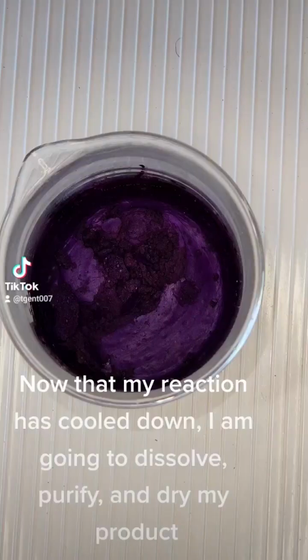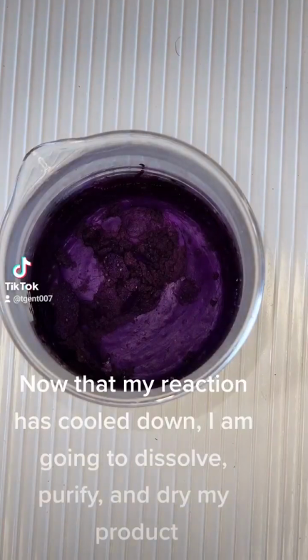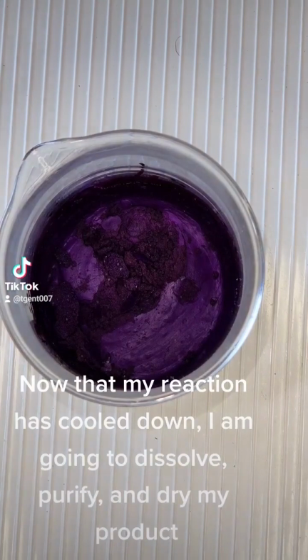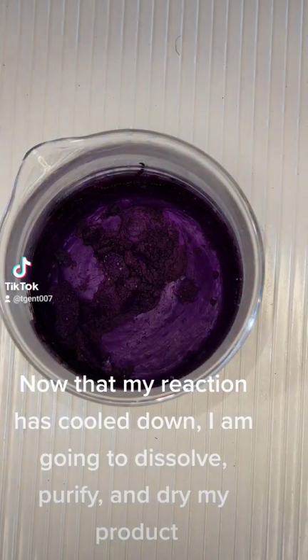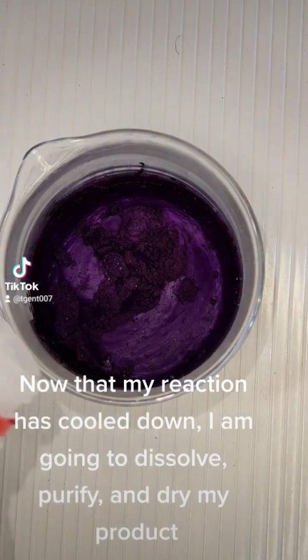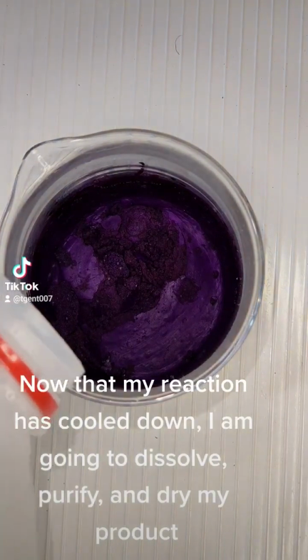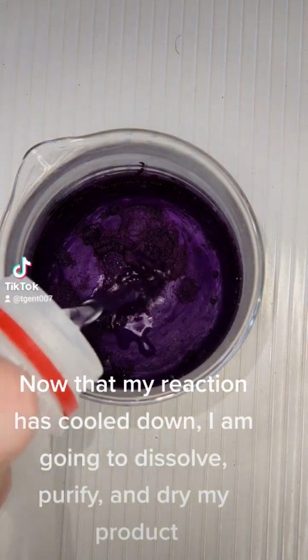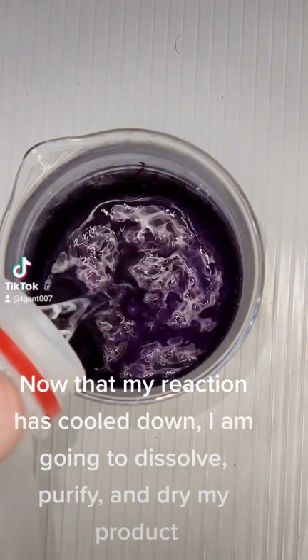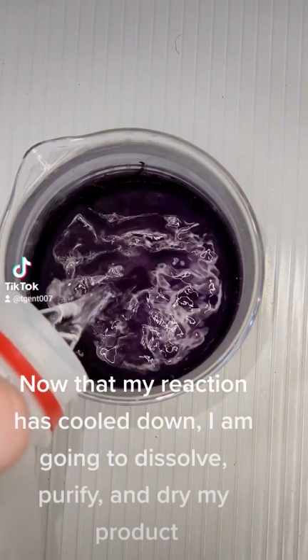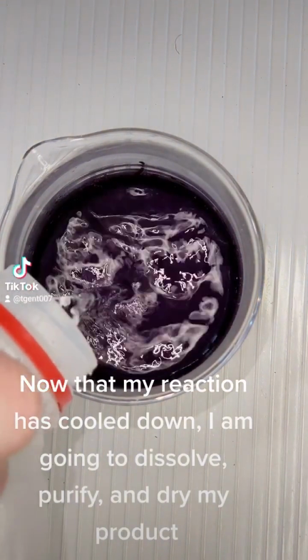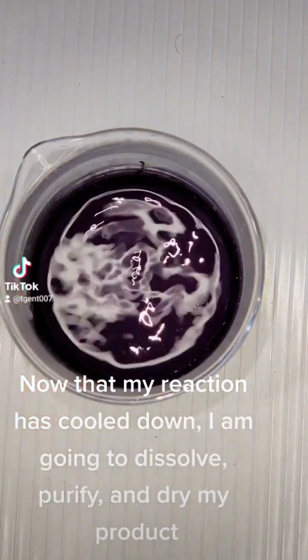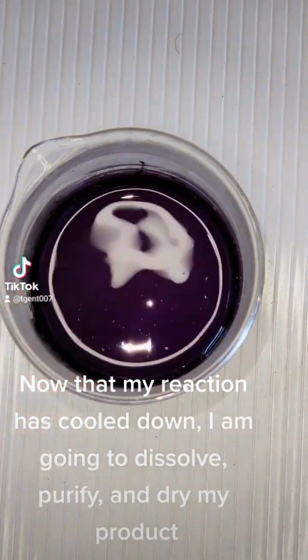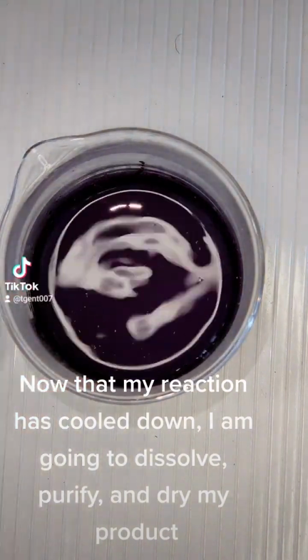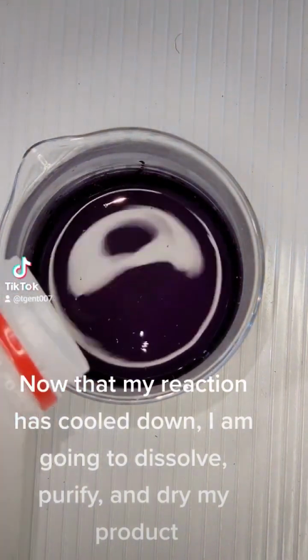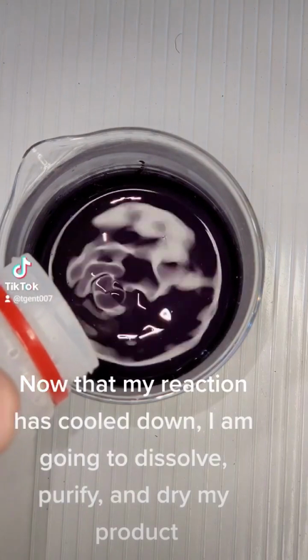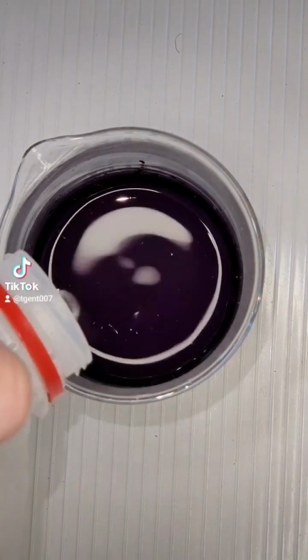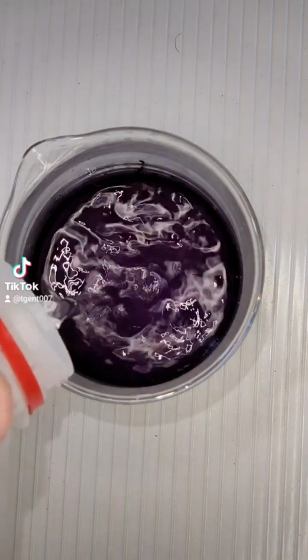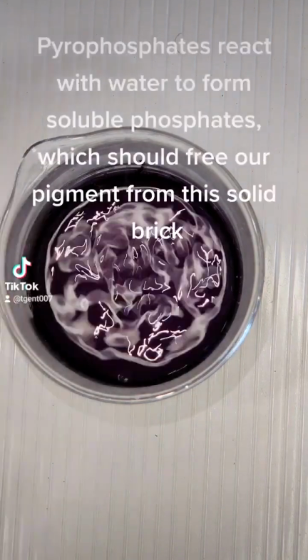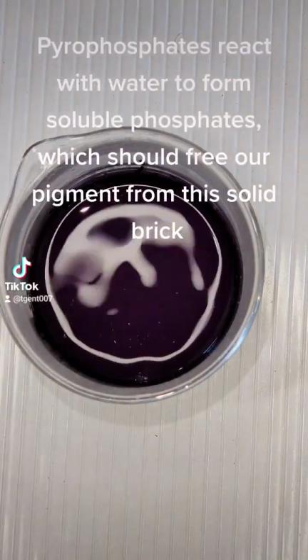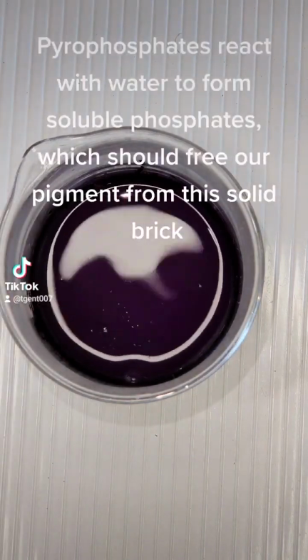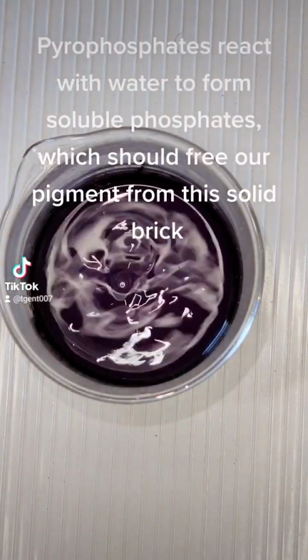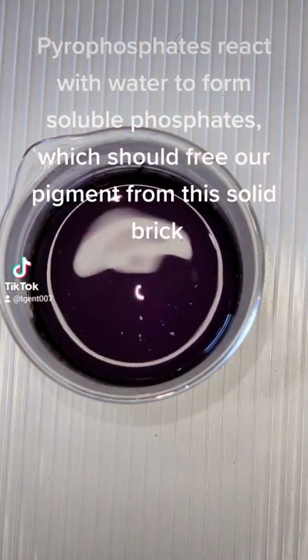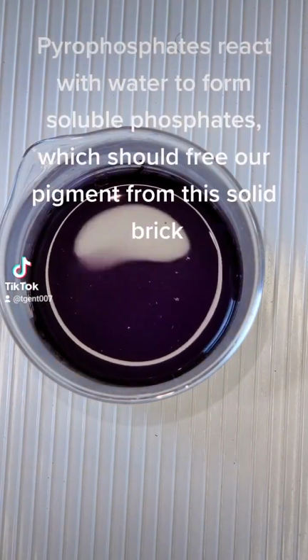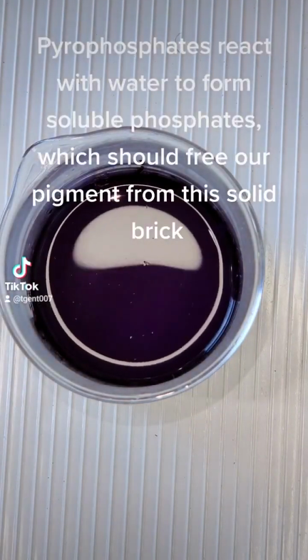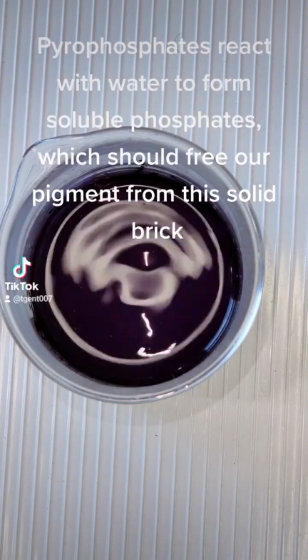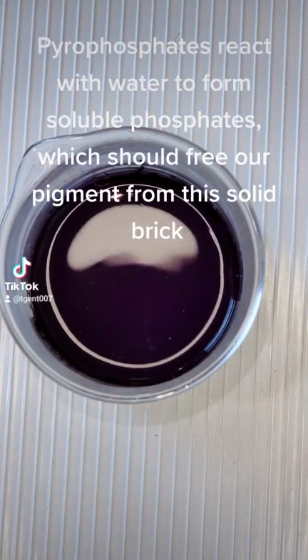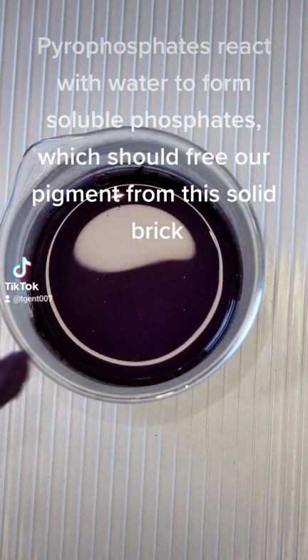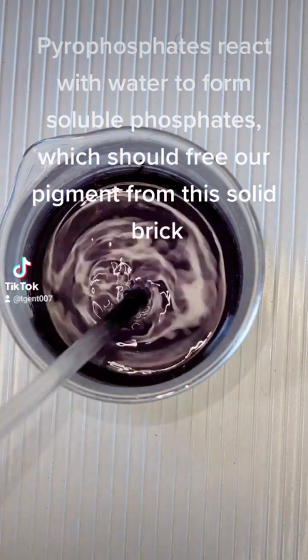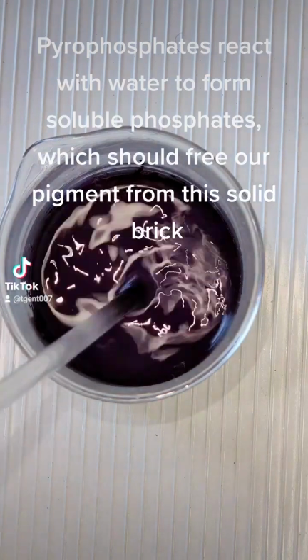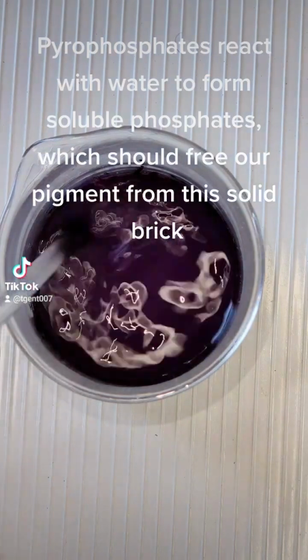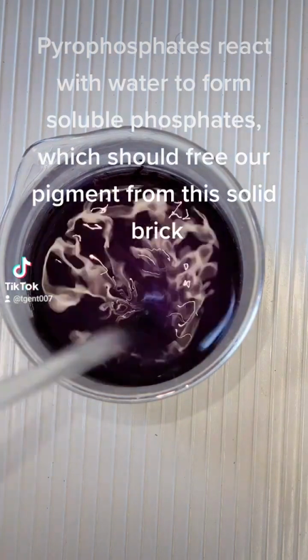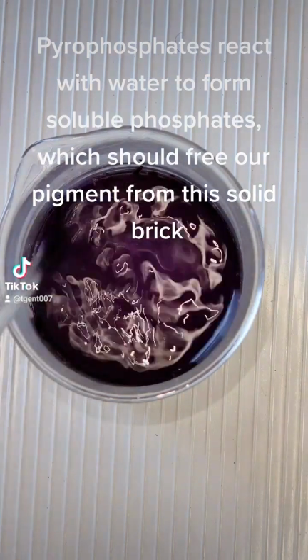Now that my reaction has cooled down, I am going to dissolve, purify, and dry my product. Pyrophosphates react with water to form soluble phosphates, which should free our pigment from this solid brick.